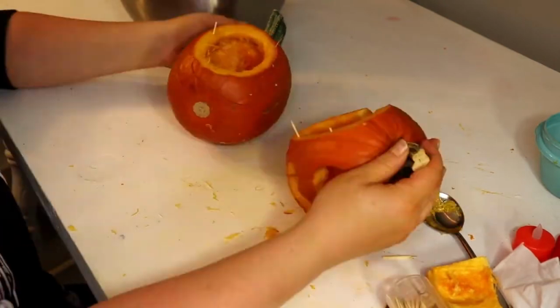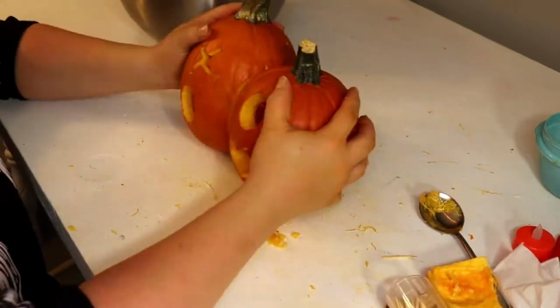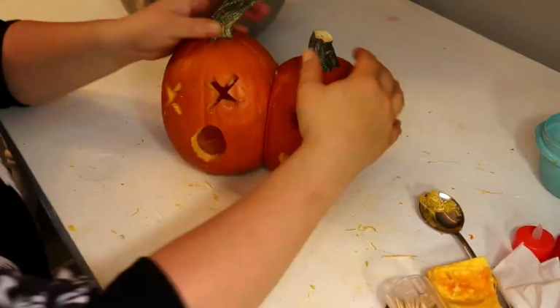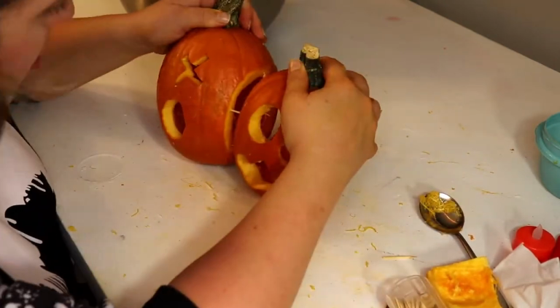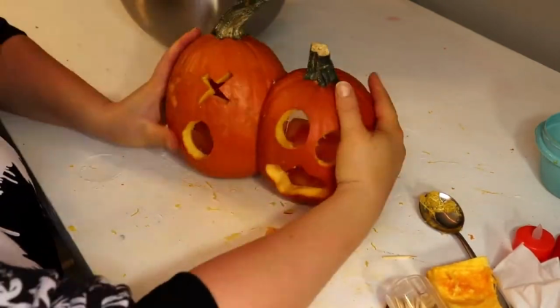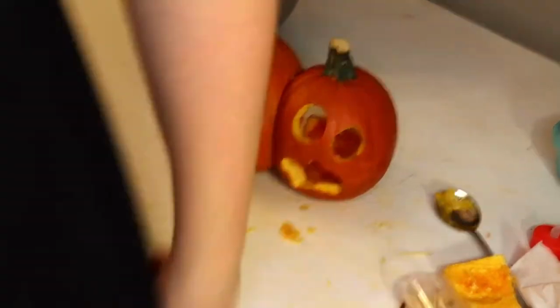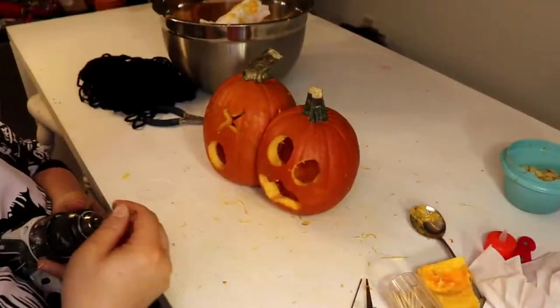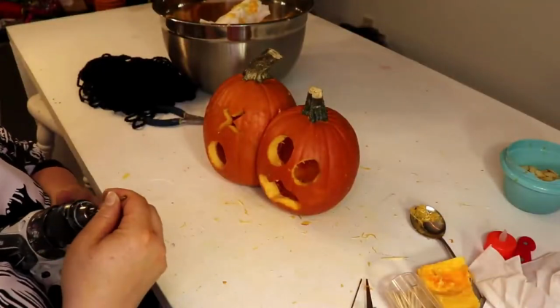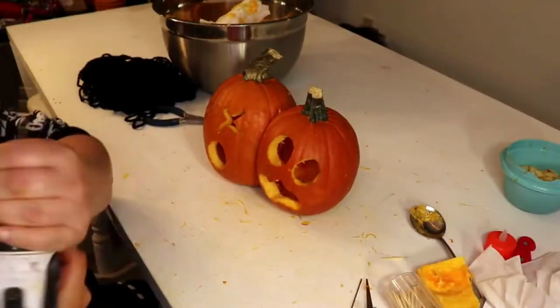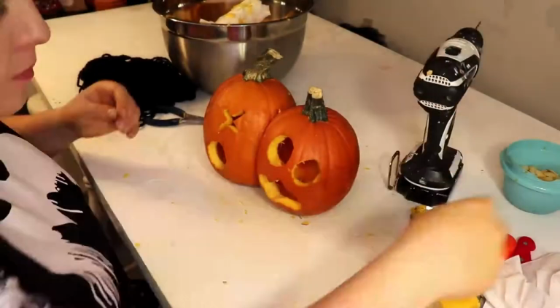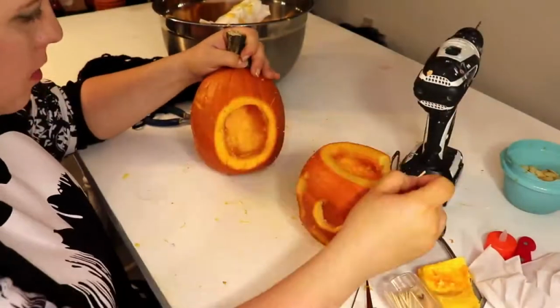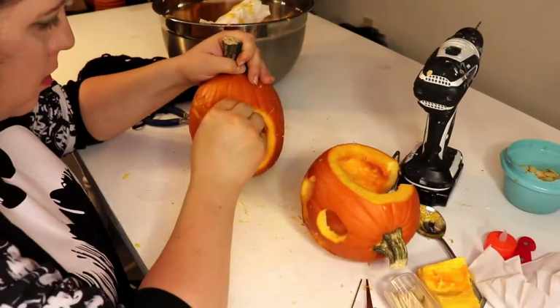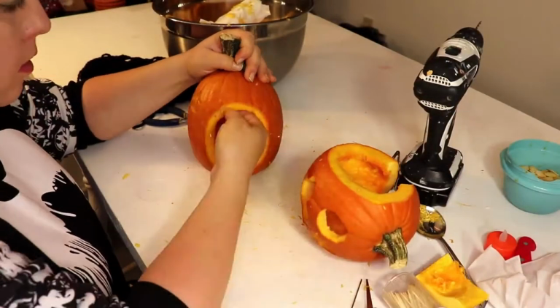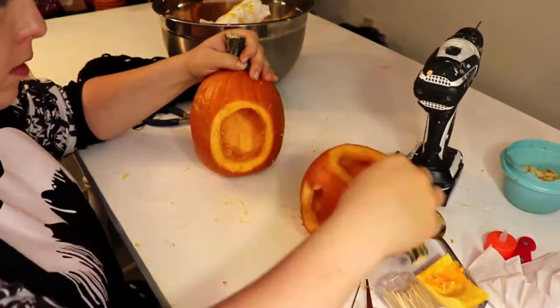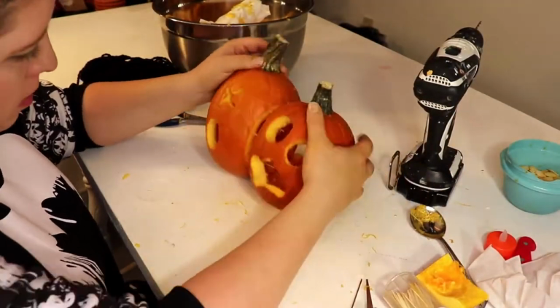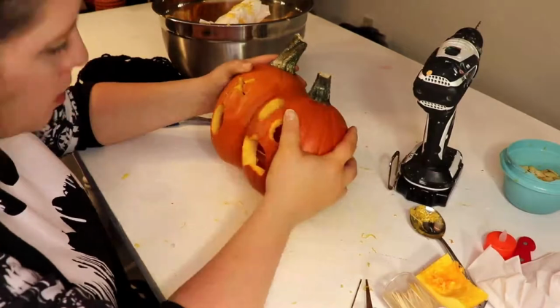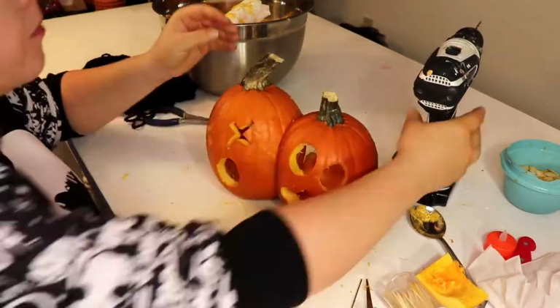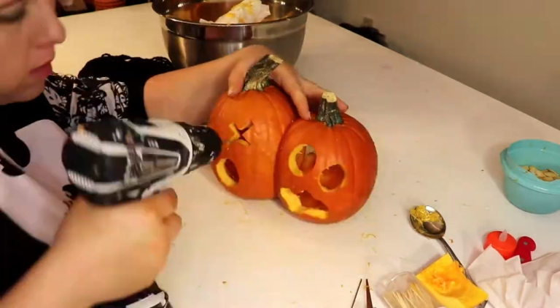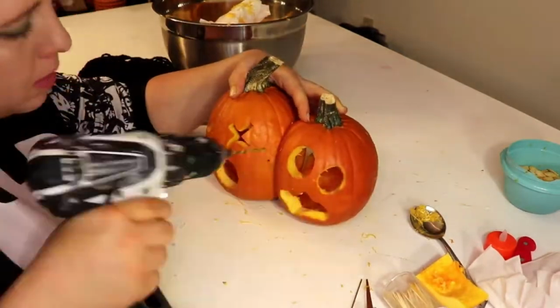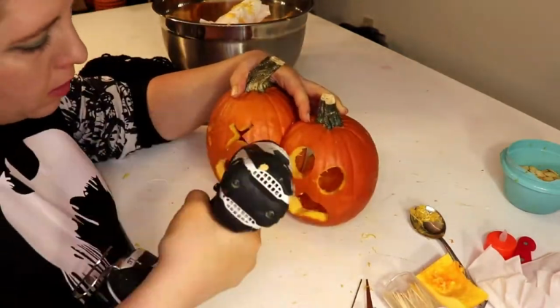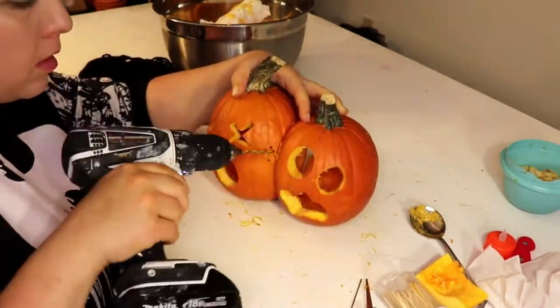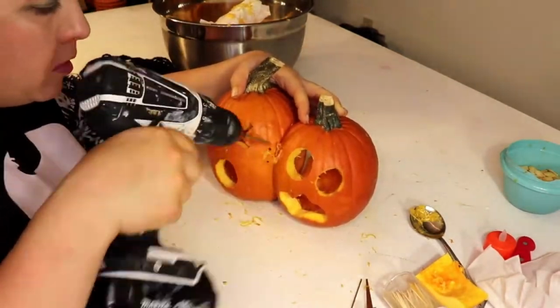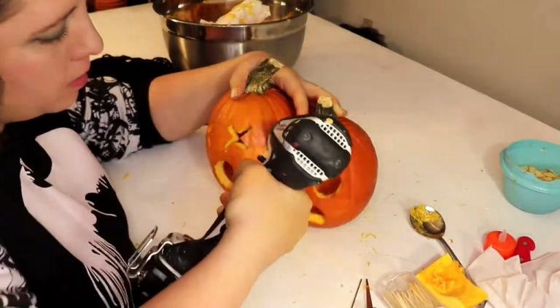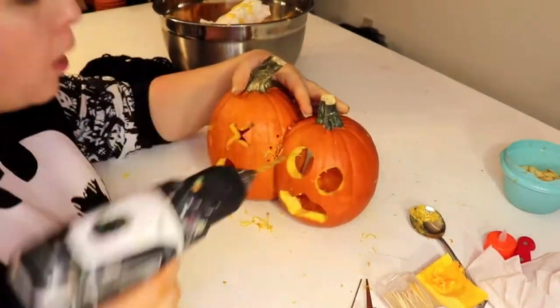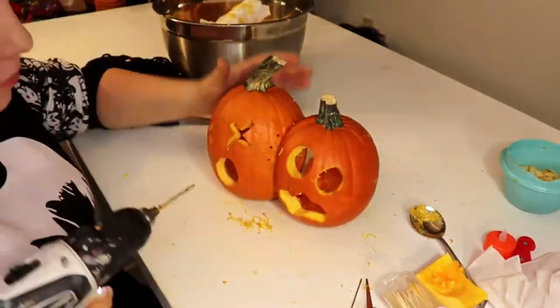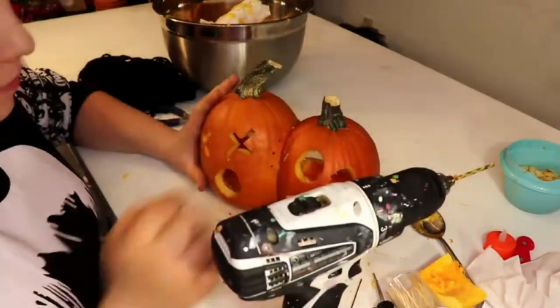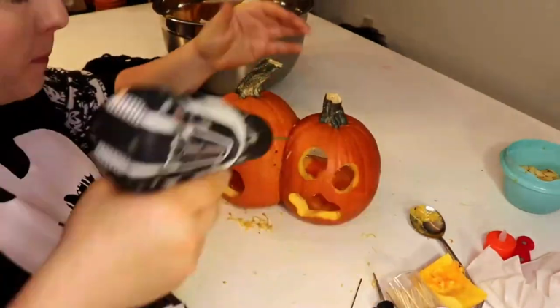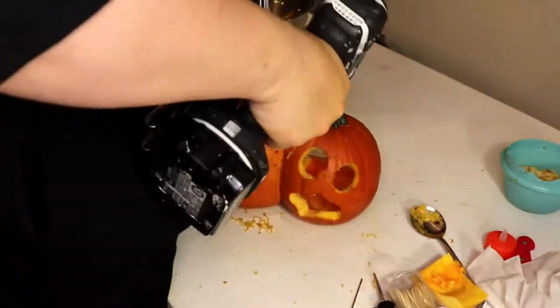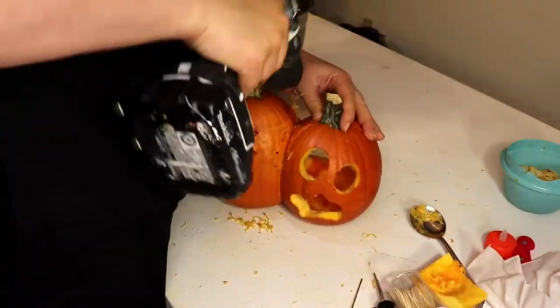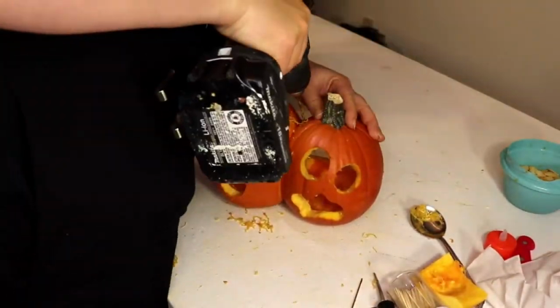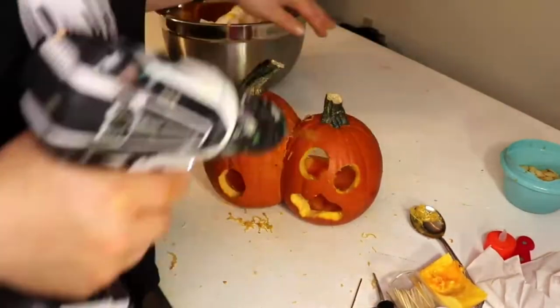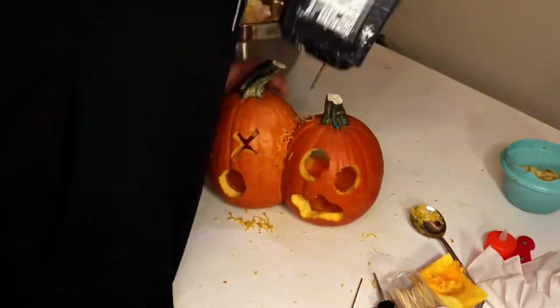I put them together lightly with some toothpicks just so I could line them up so I could drill some holes for stitches. Because we're having a two-headed pumpkin!